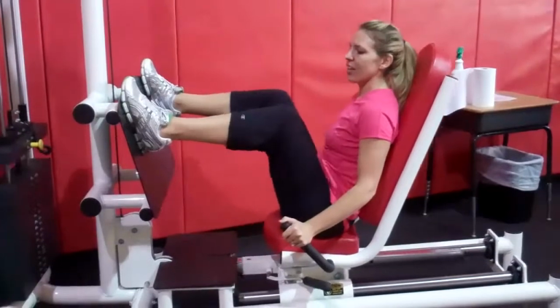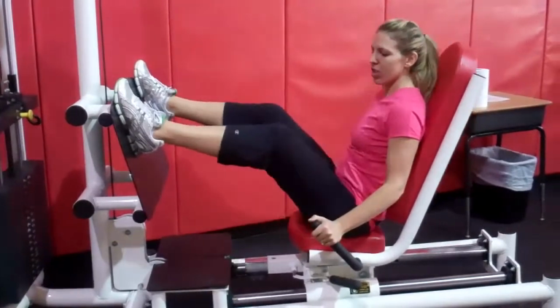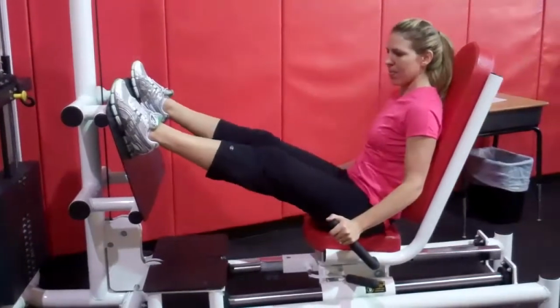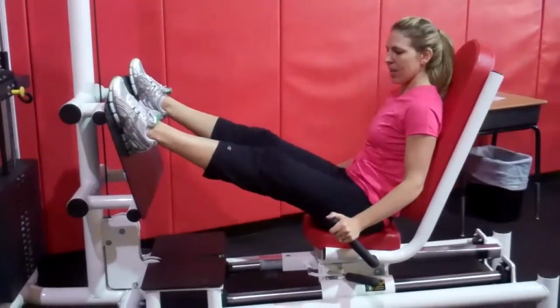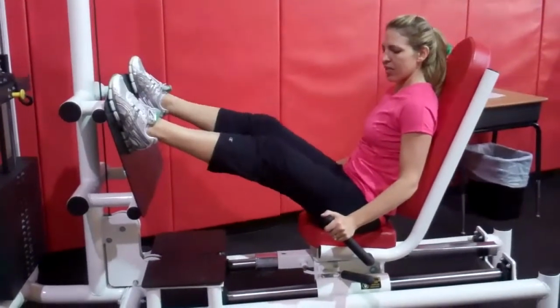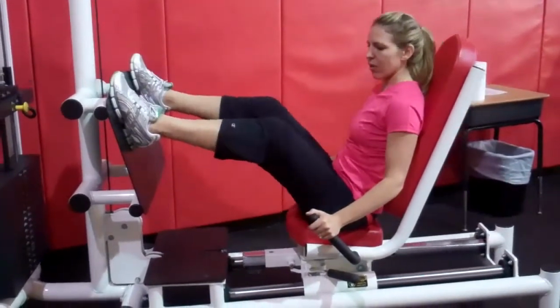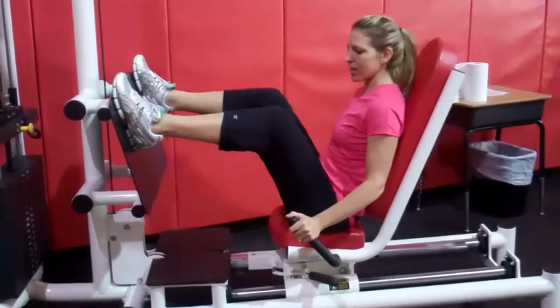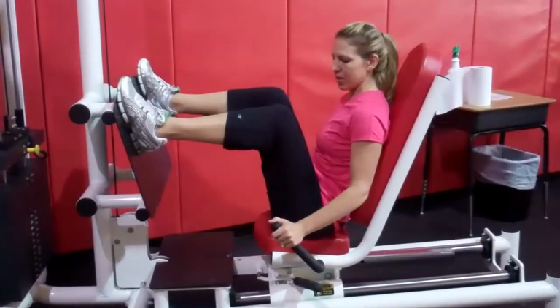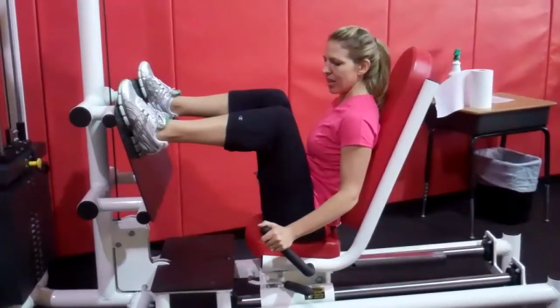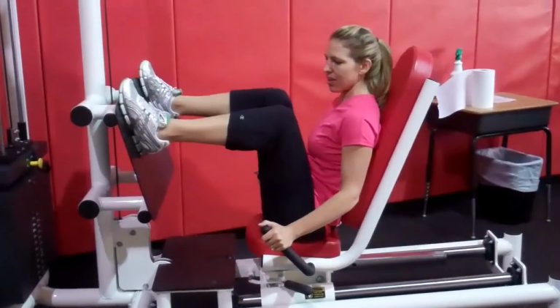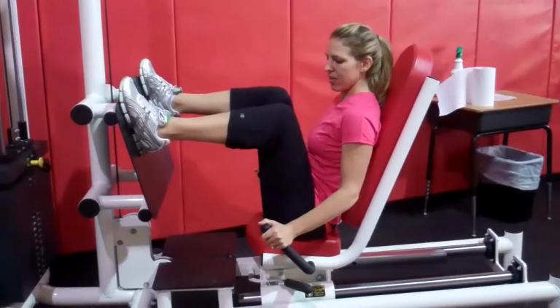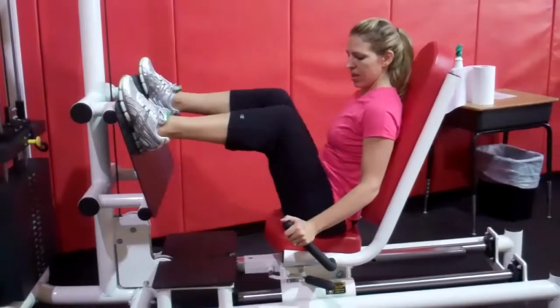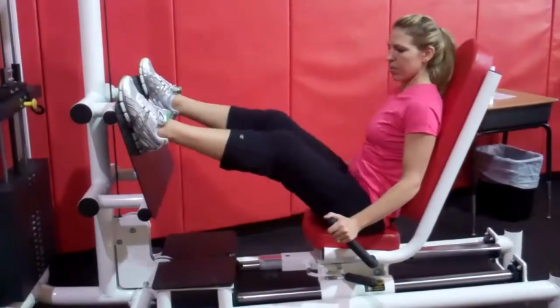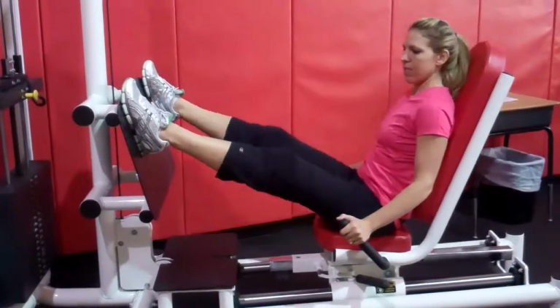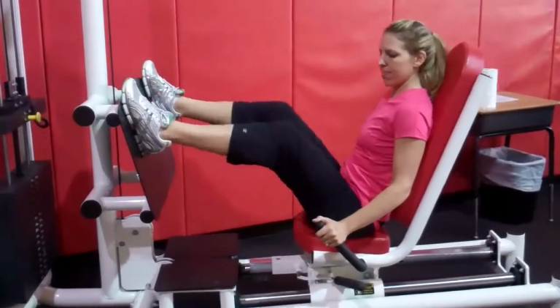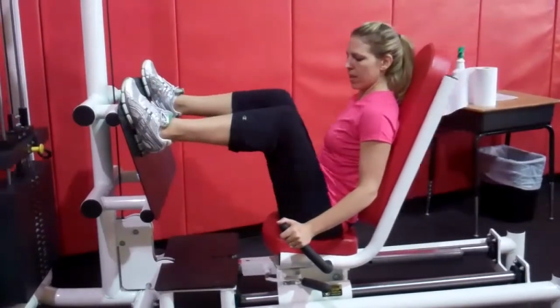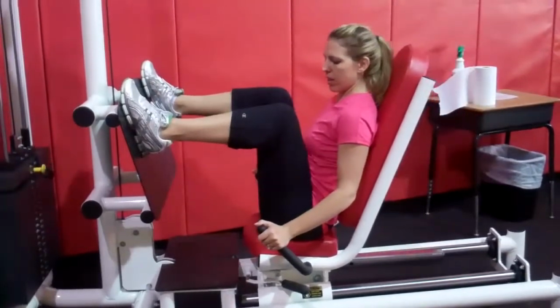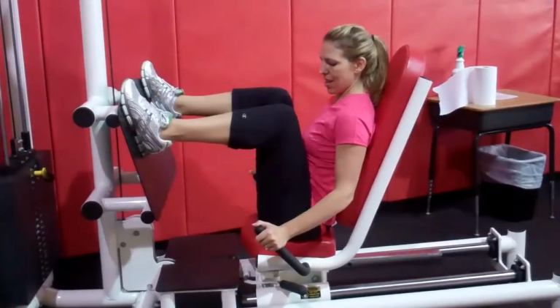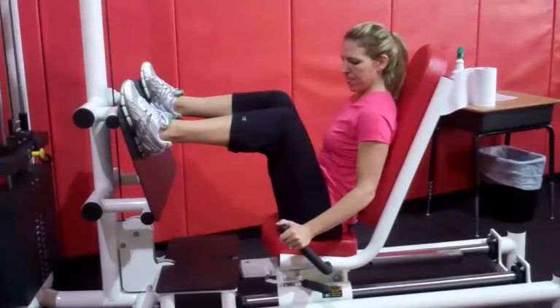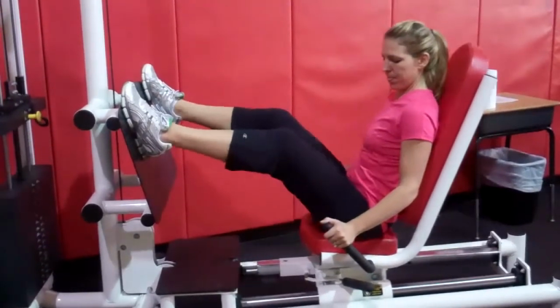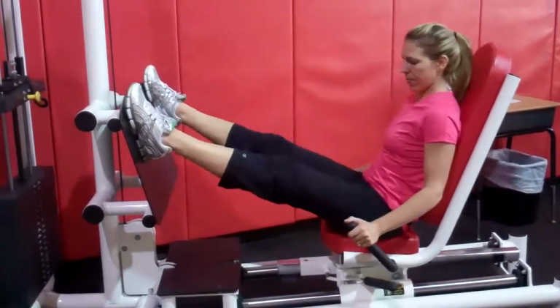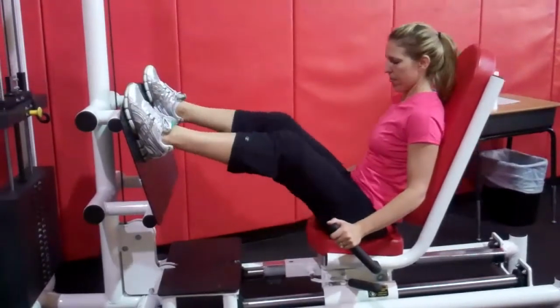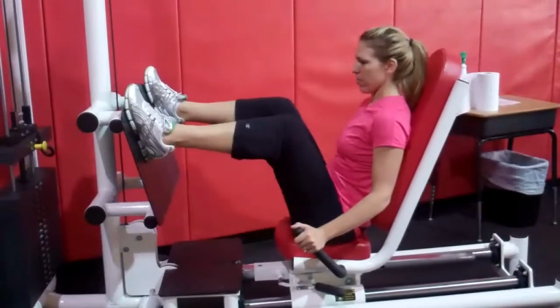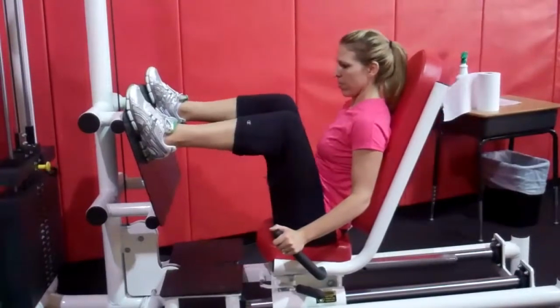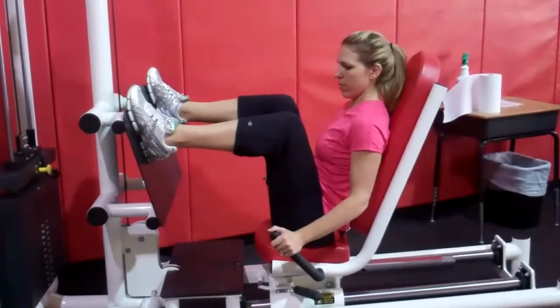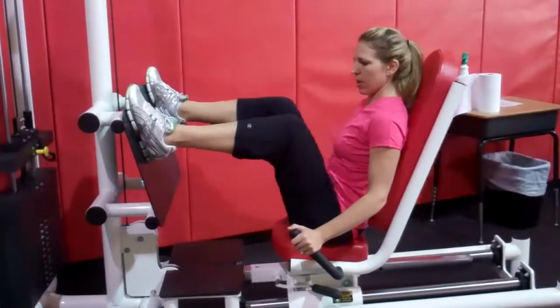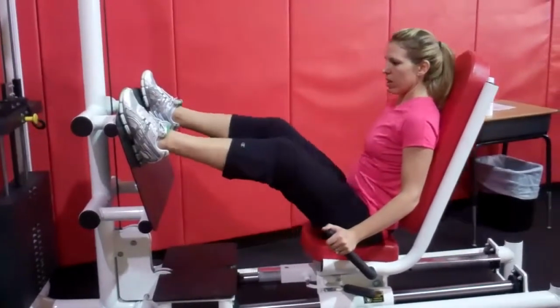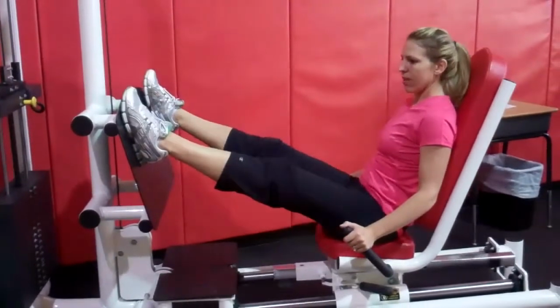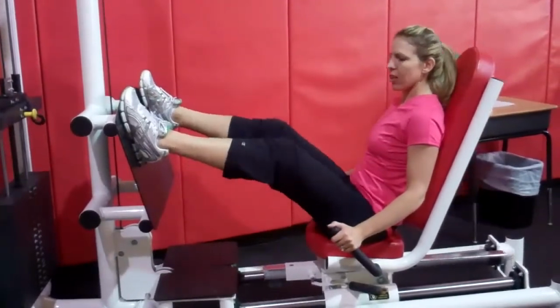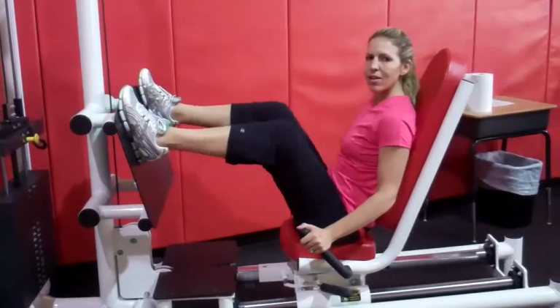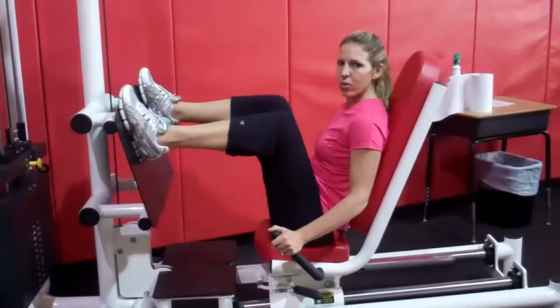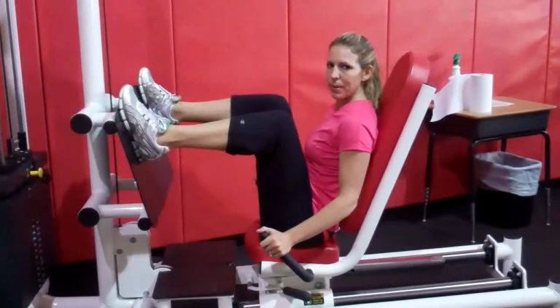You're going to push up and slowly release down to a 90 degree angle. Push up, come back down. Your feet should be a little wider than shoulder width apart.